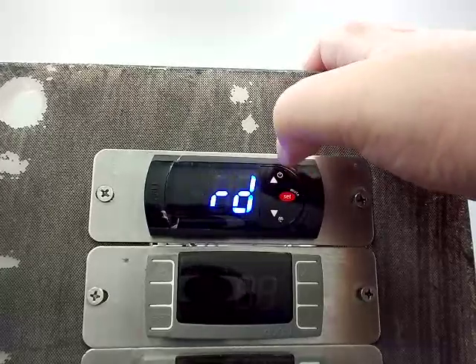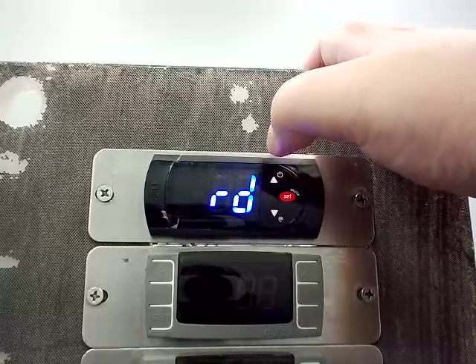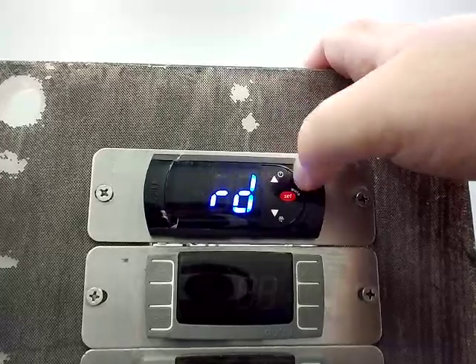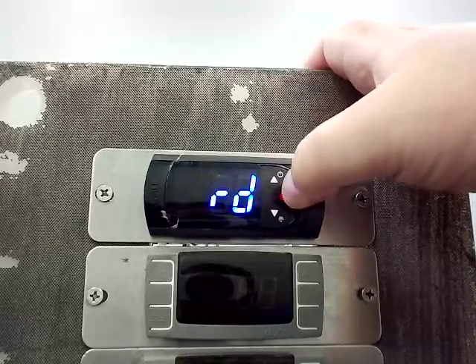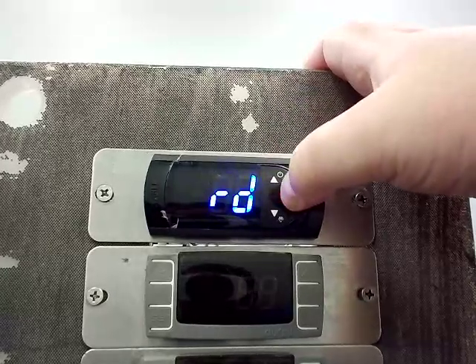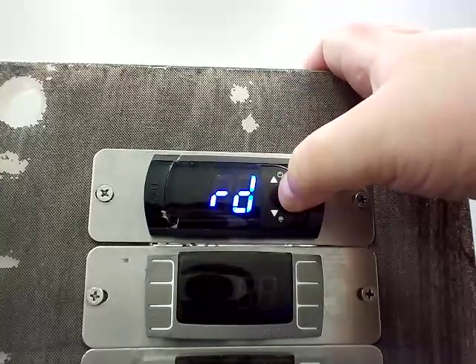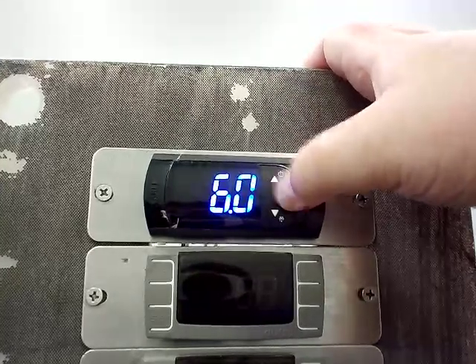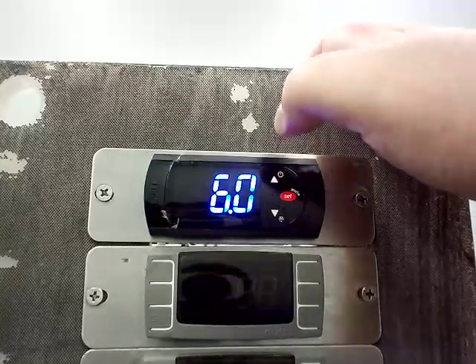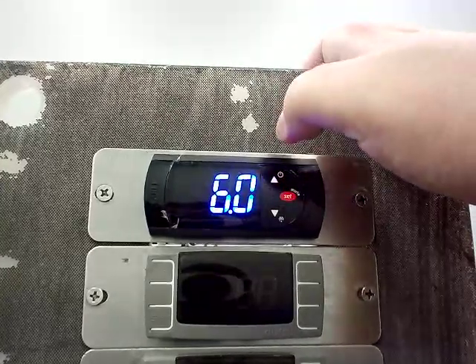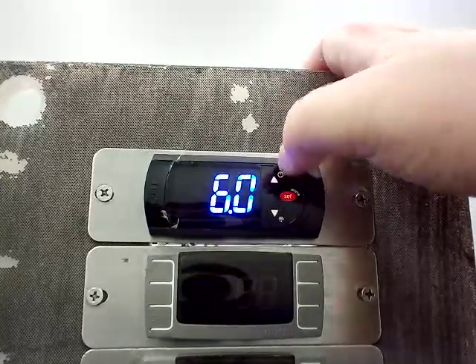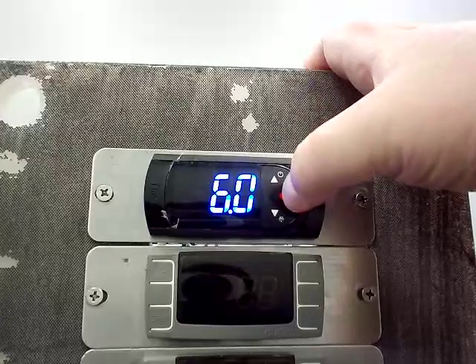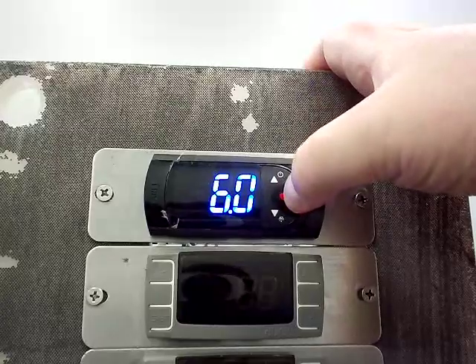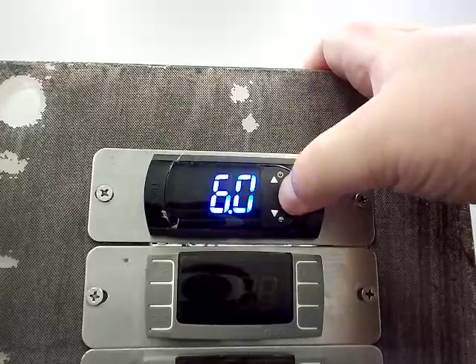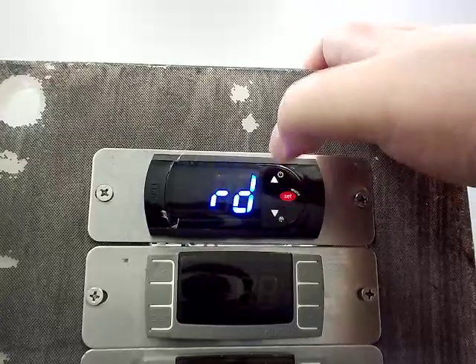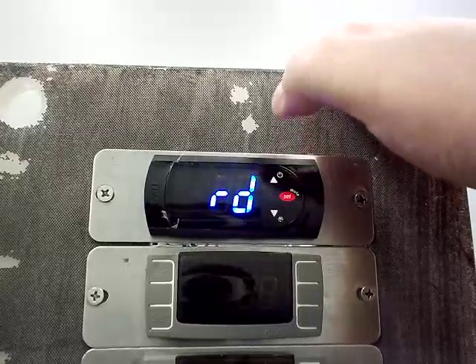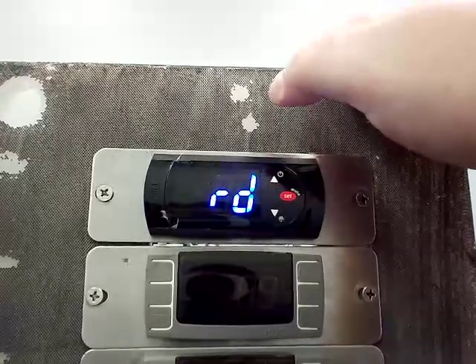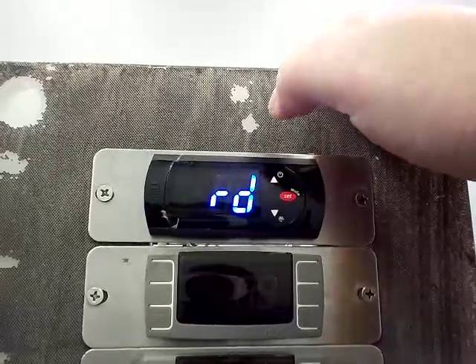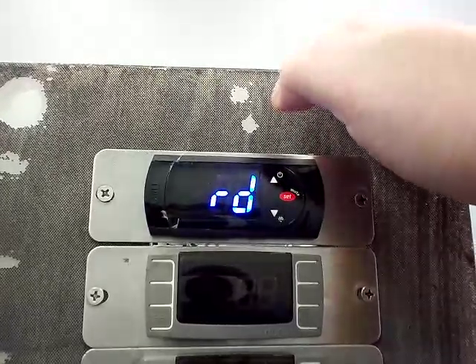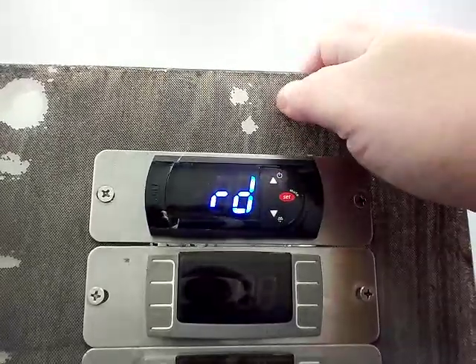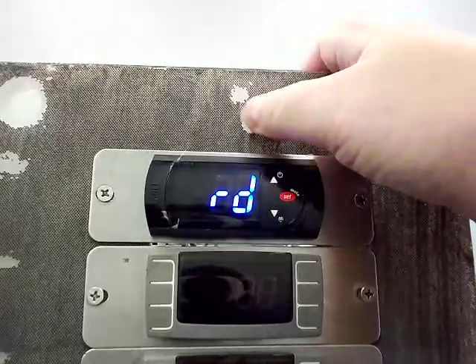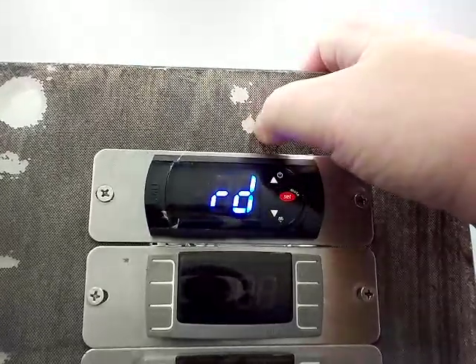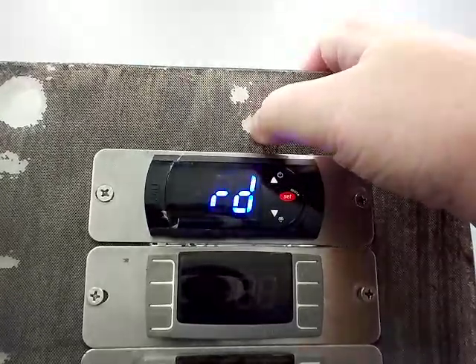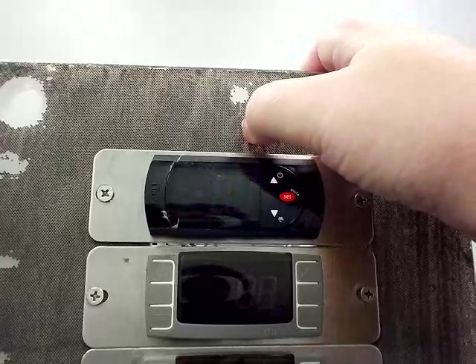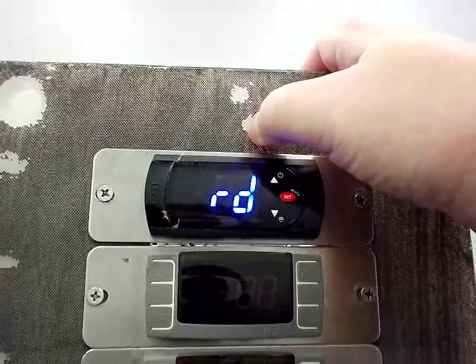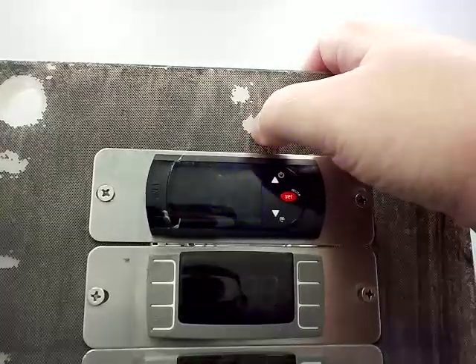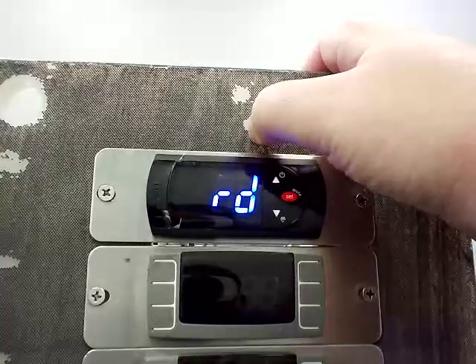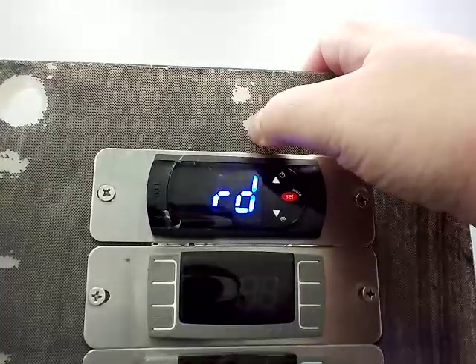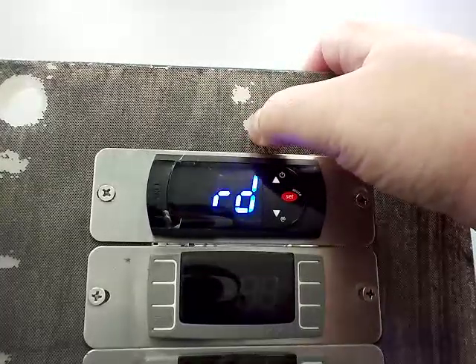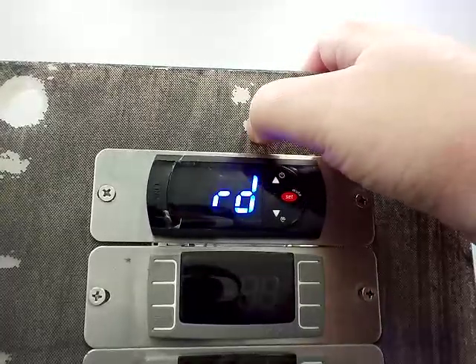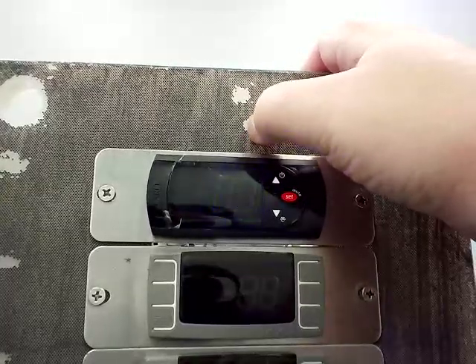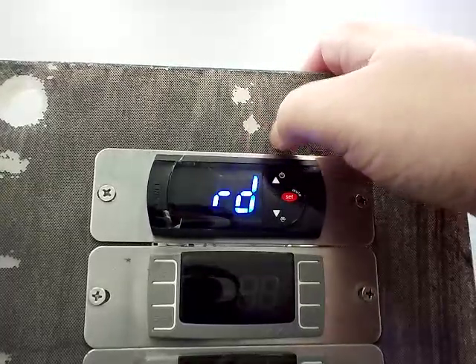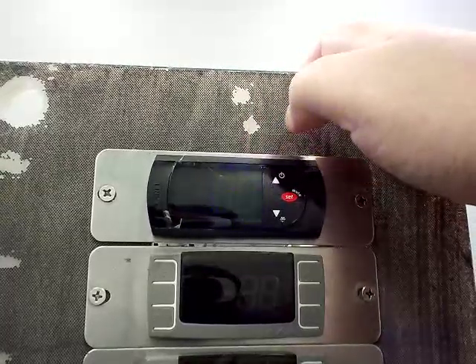RD is your temperature differential. This is set to 6 from the factory. Basically the unit cools down to 32 degrees, then it goes up to 38, and then it kicks on and cools back down to 32.